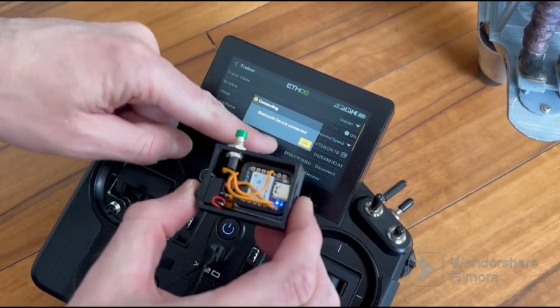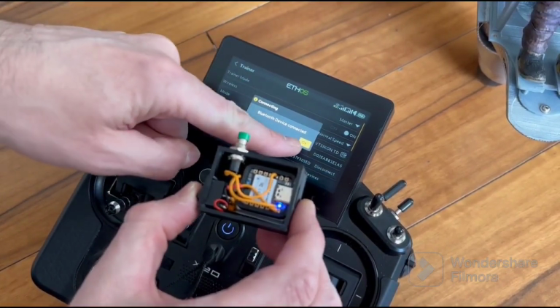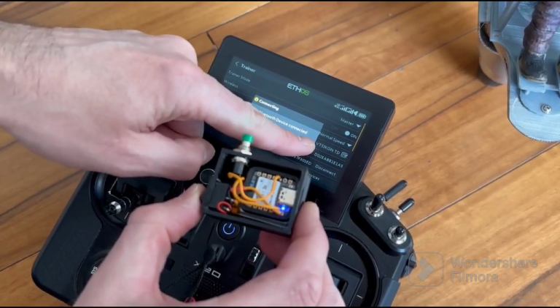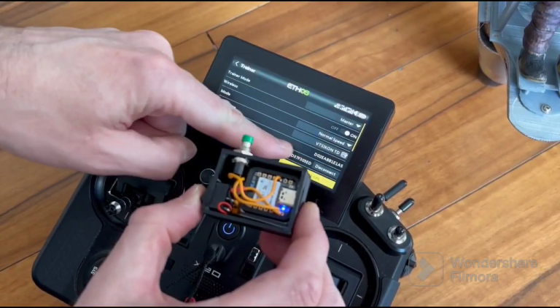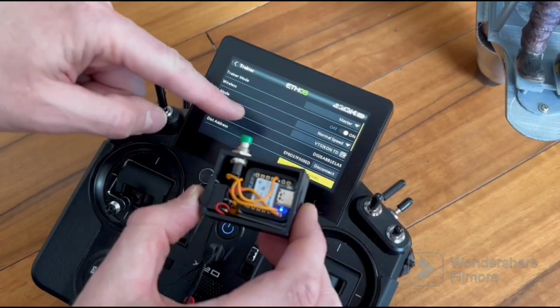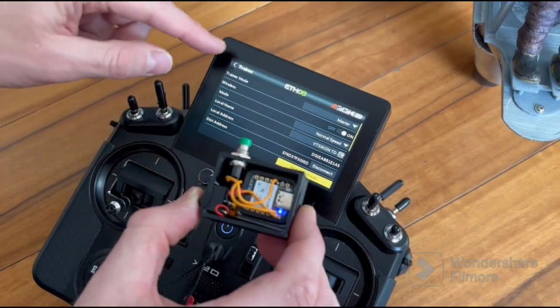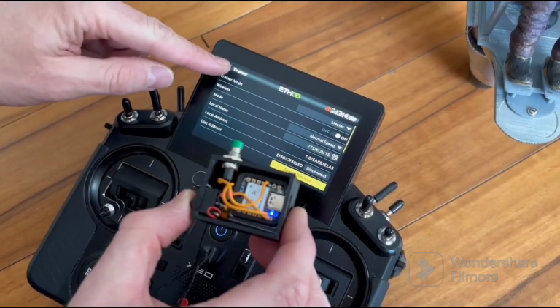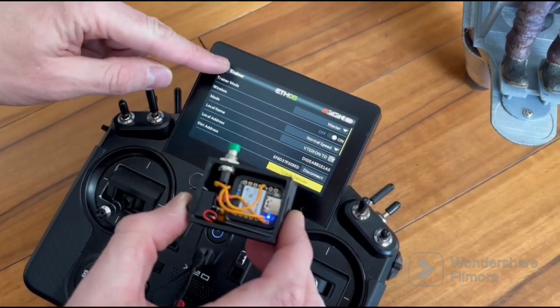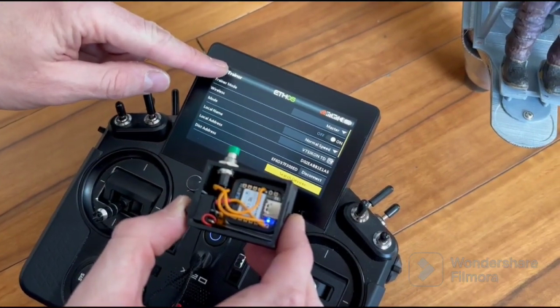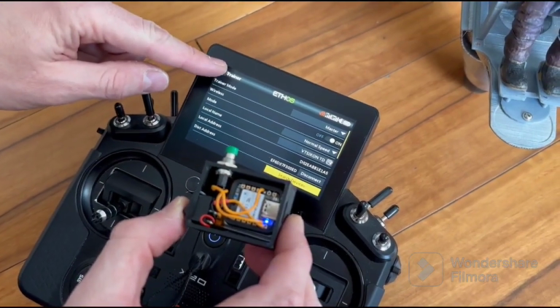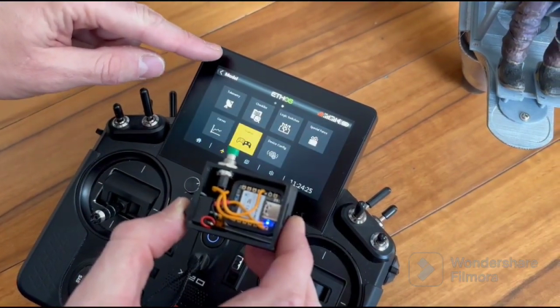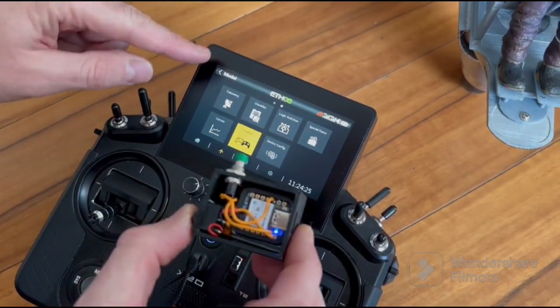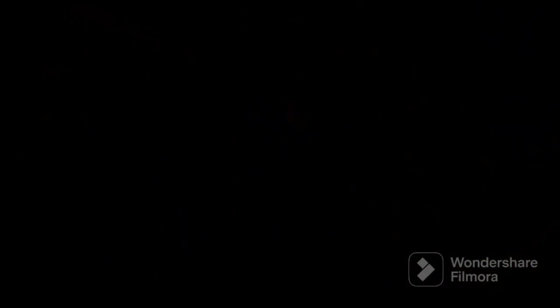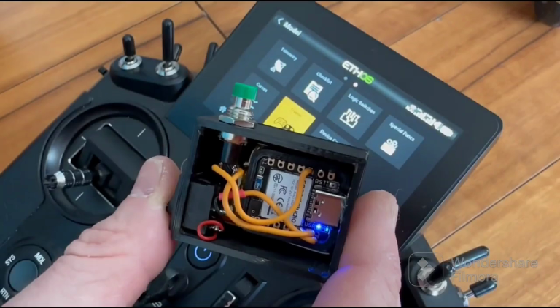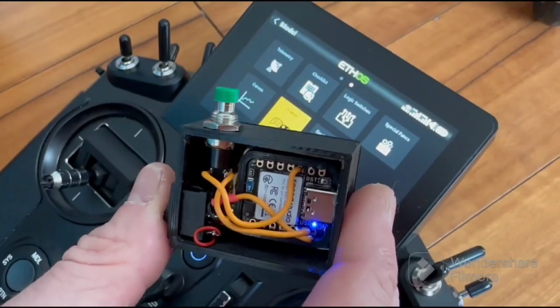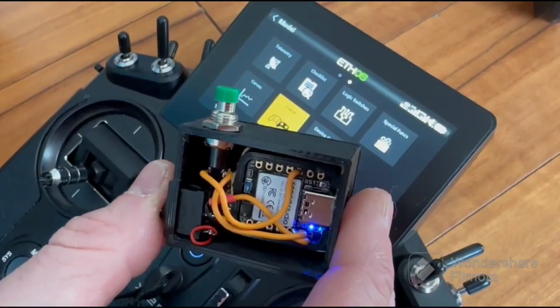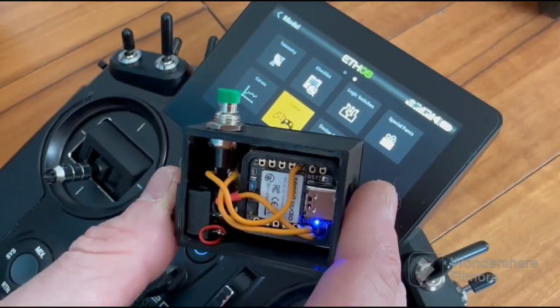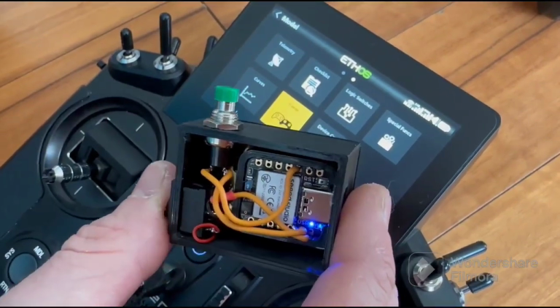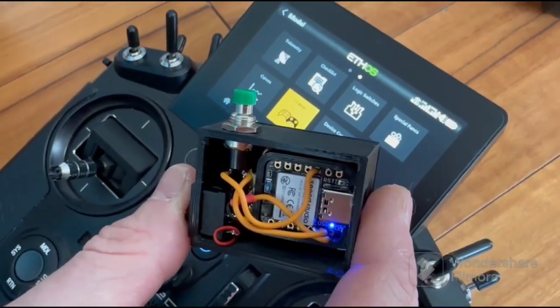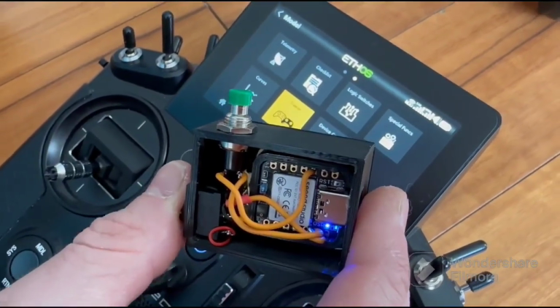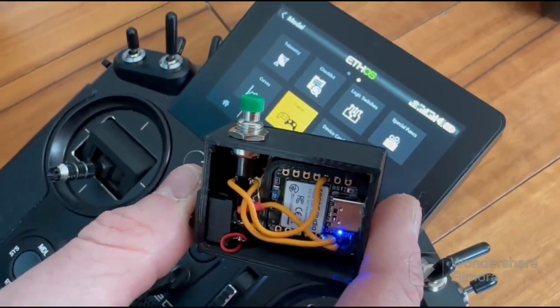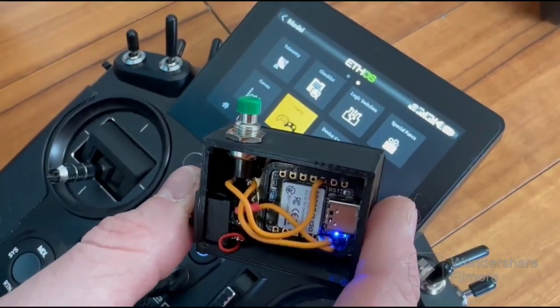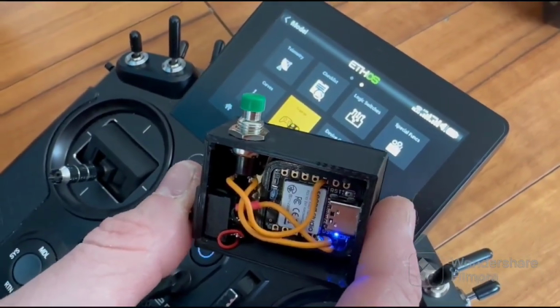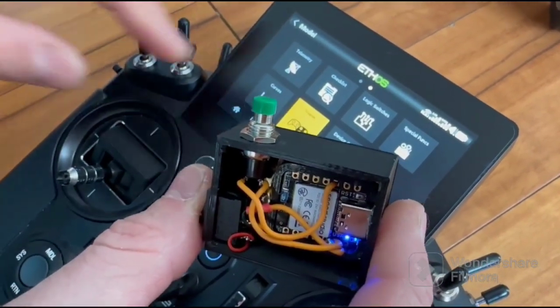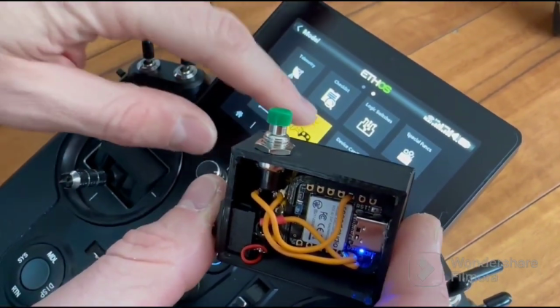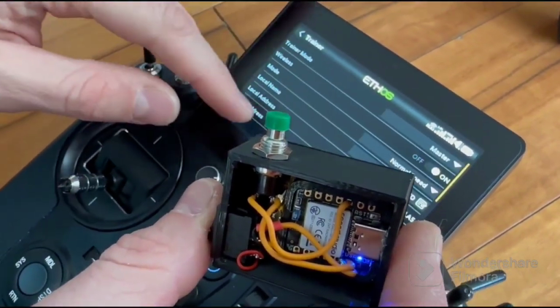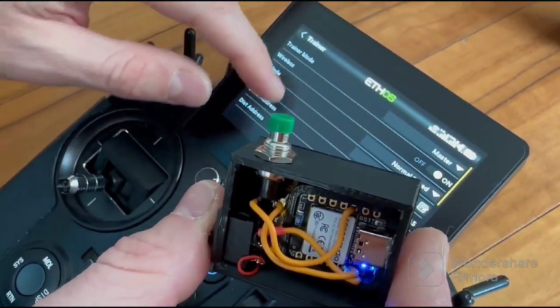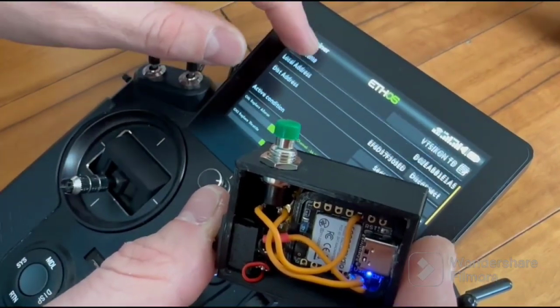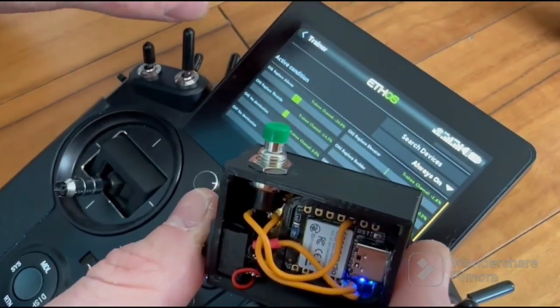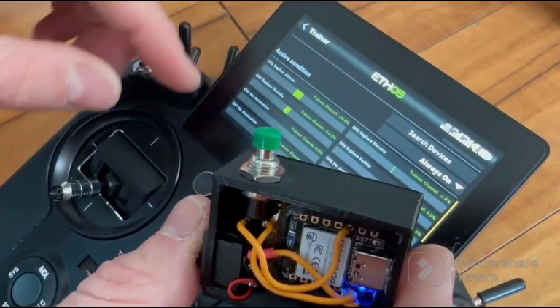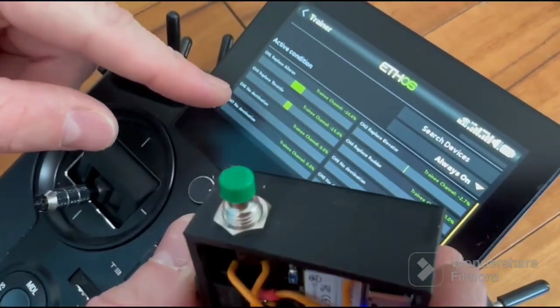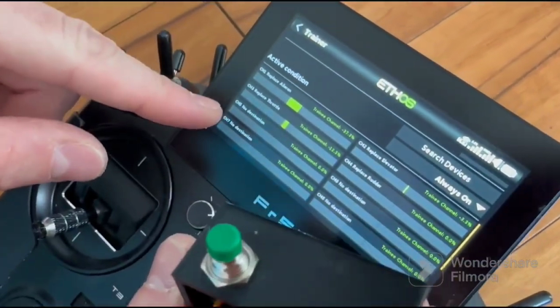Bluetooth device connected. If you do everything right, you will see in trainer that this channel is working.